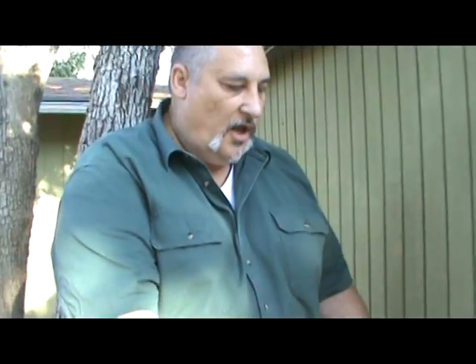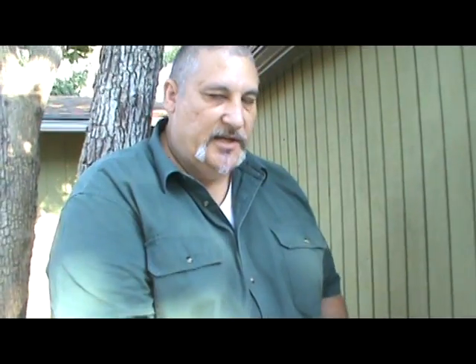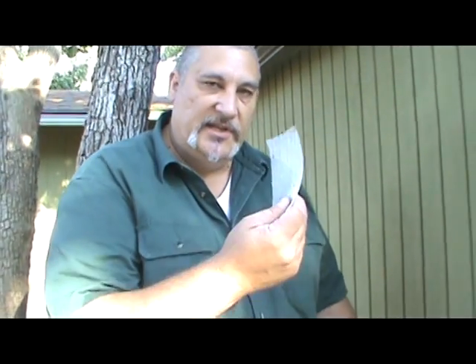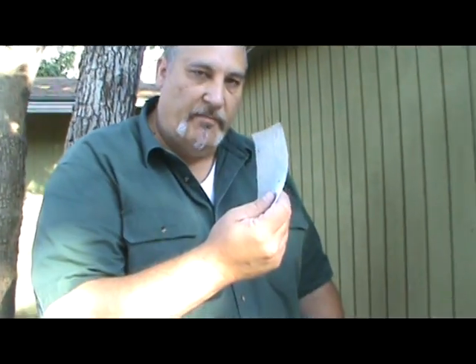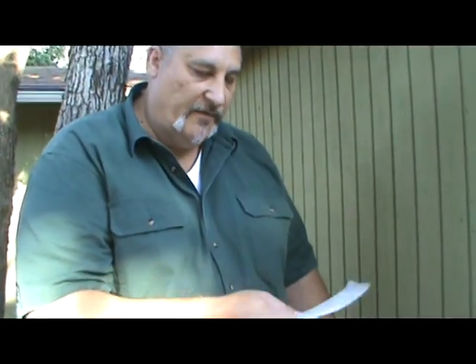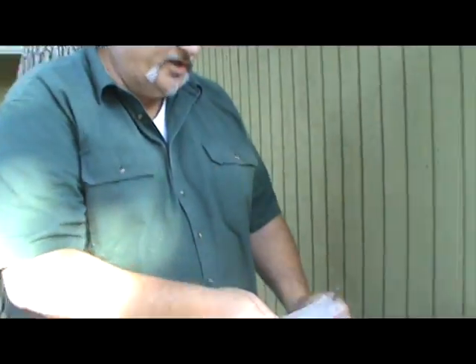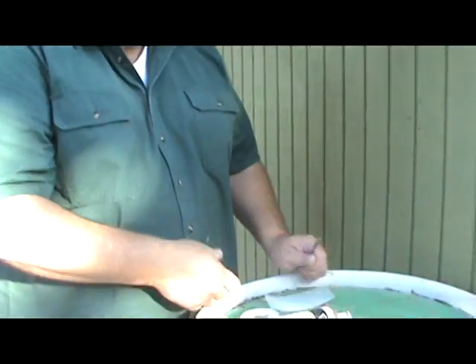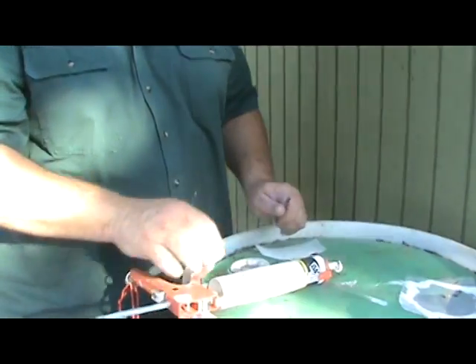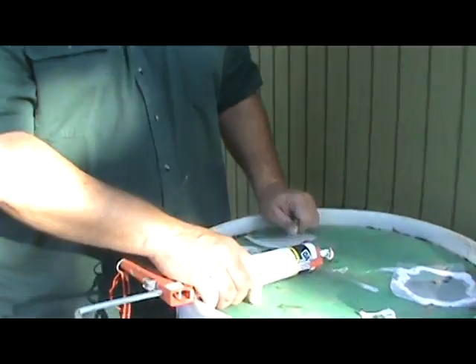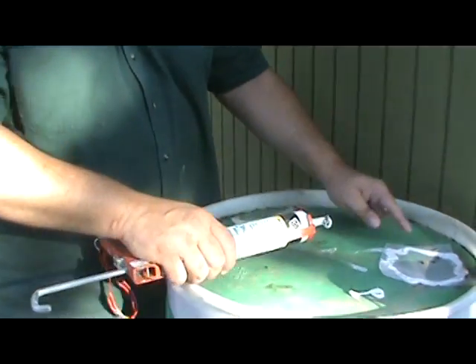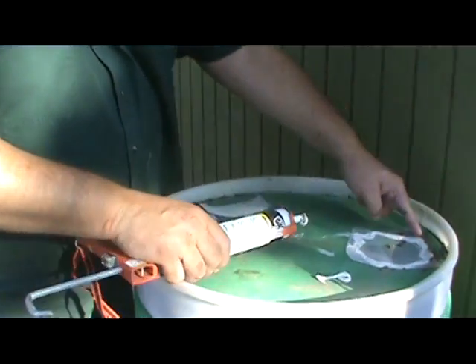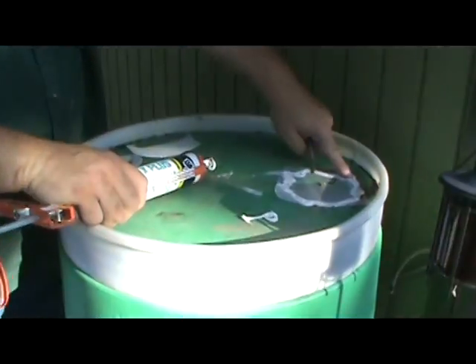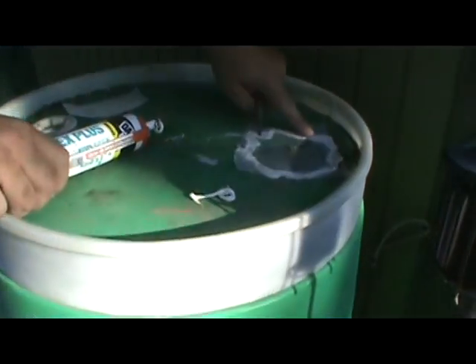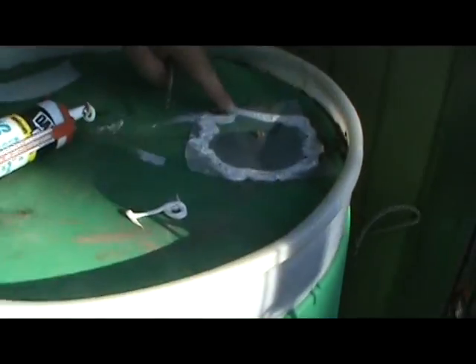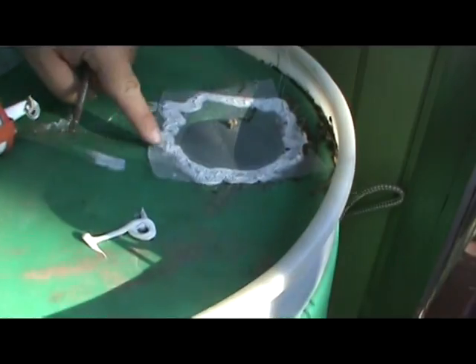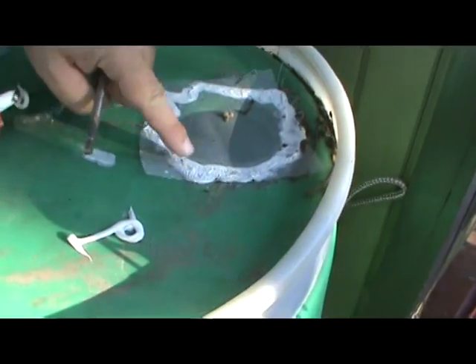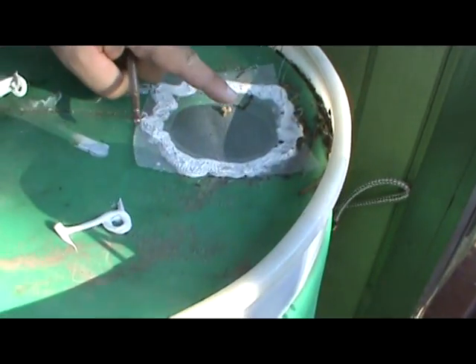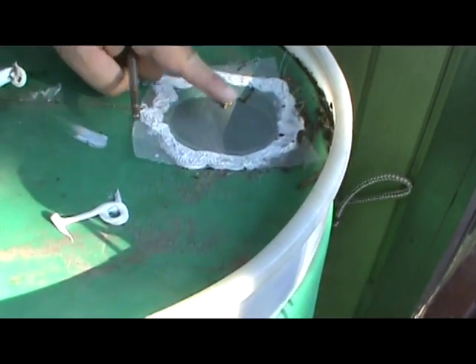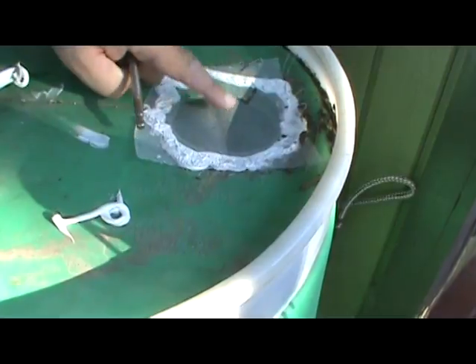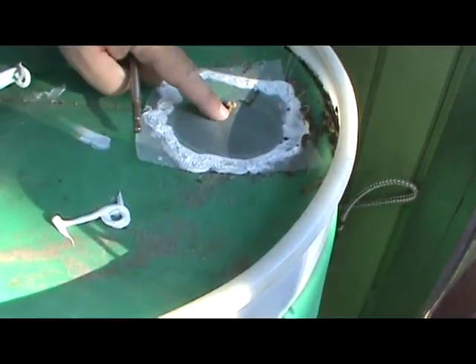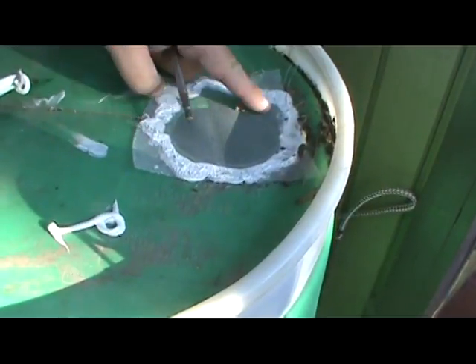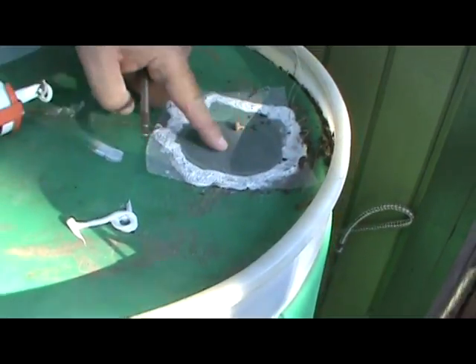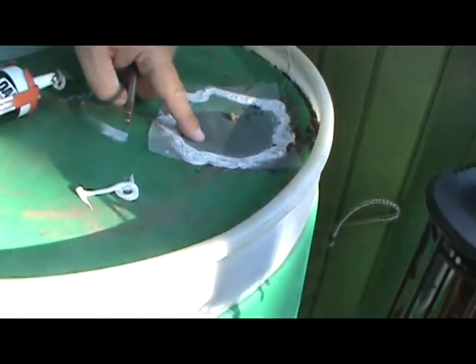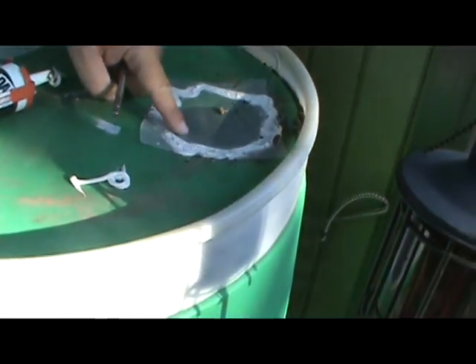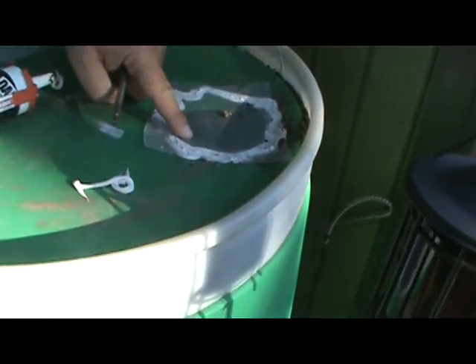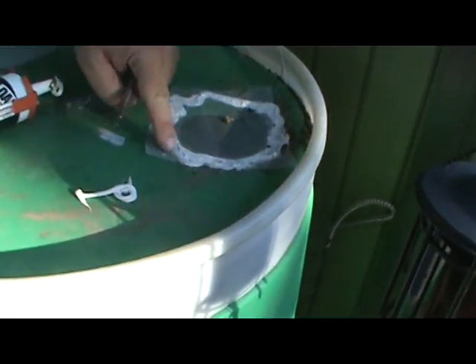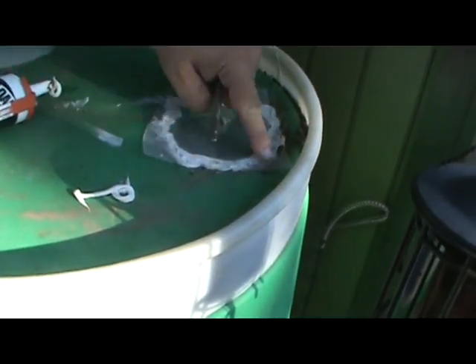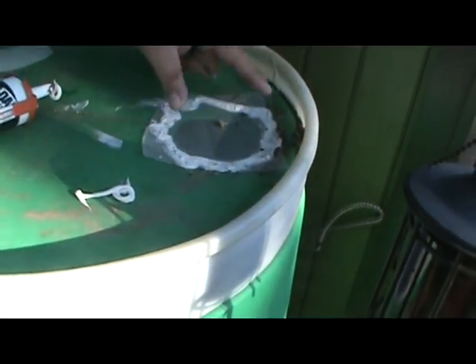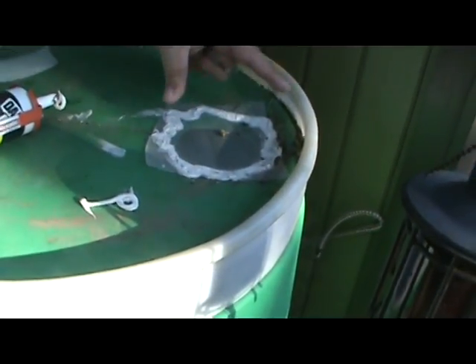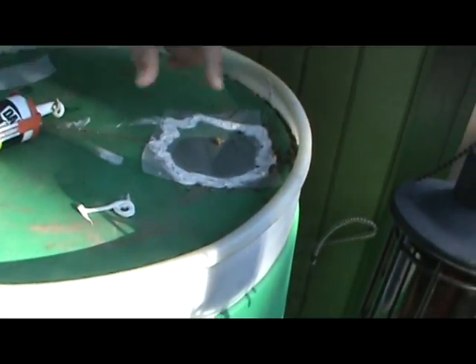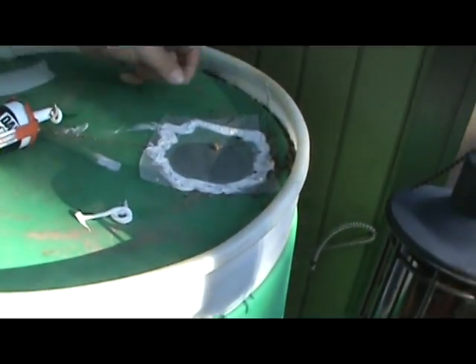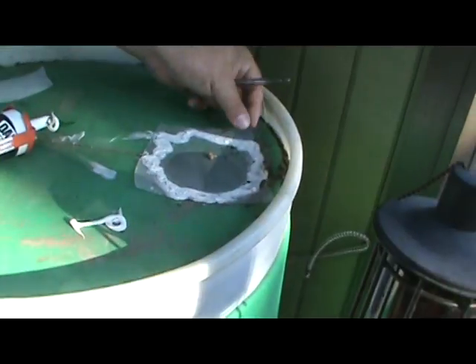All you need to do is cut a piece of window screen, put caulking around the perimeter of your top hole — which I like to make about four inches in diameter — and then just press your screen right on there.